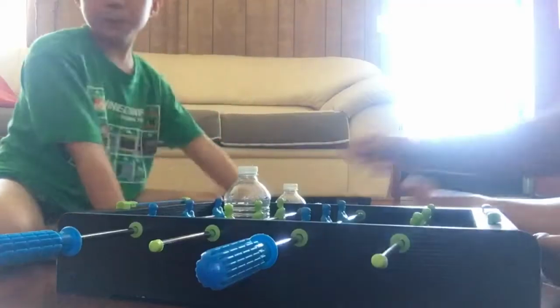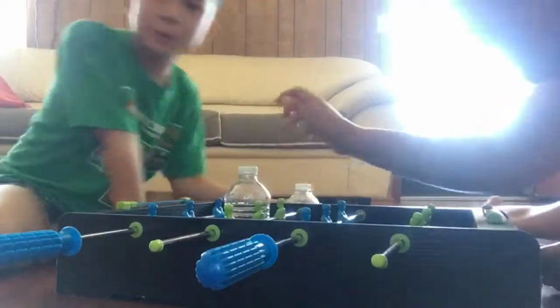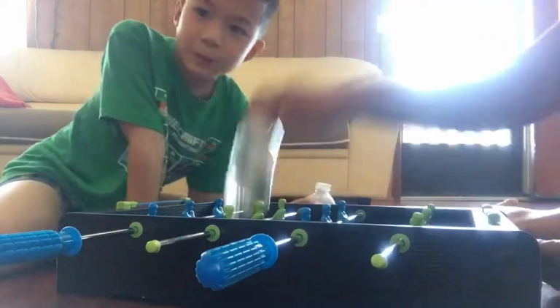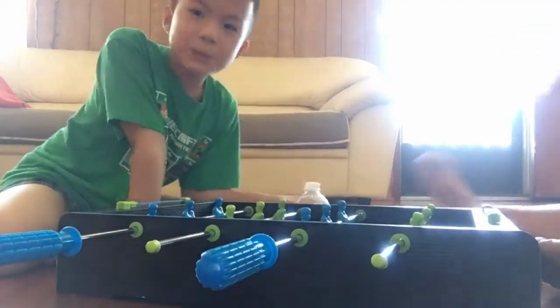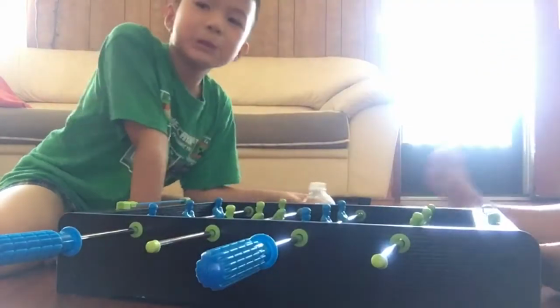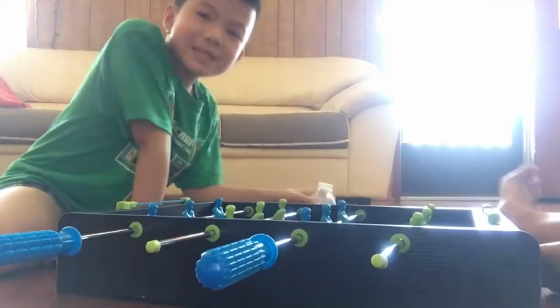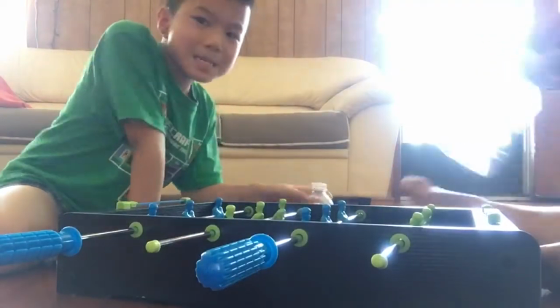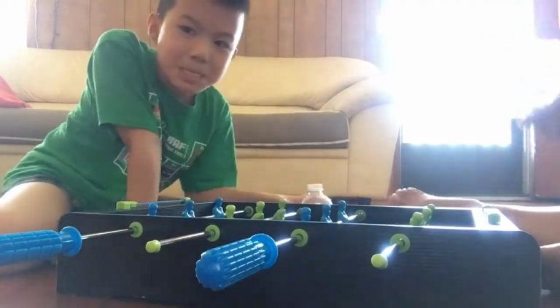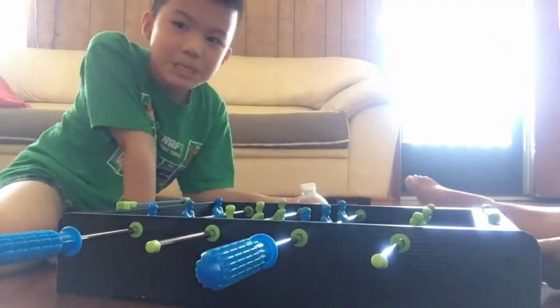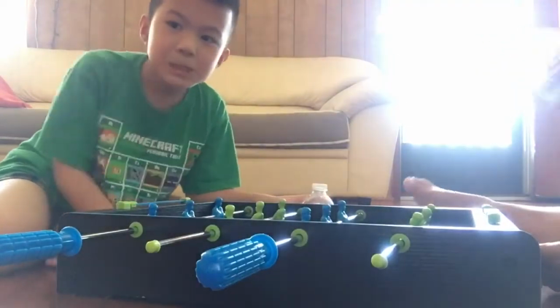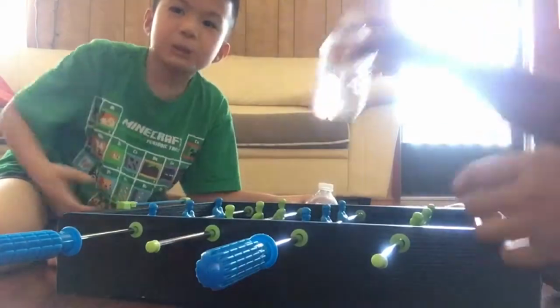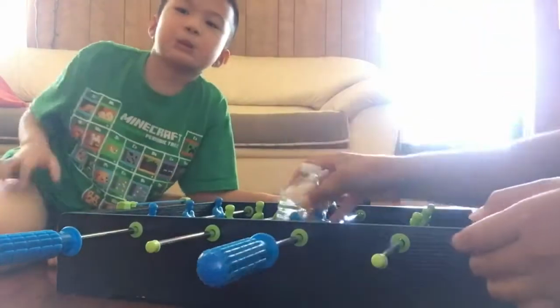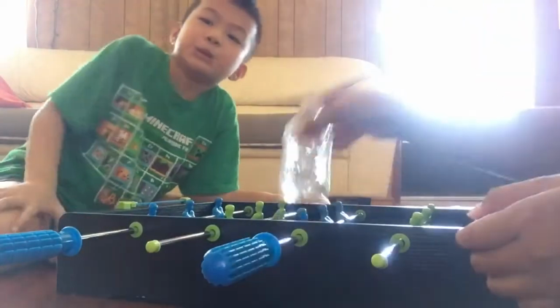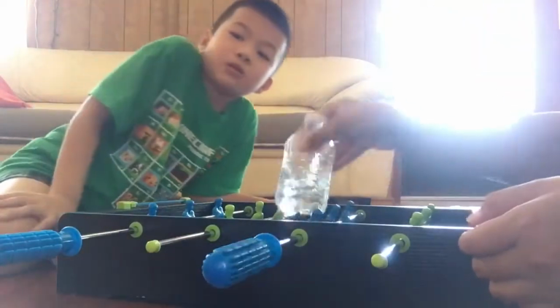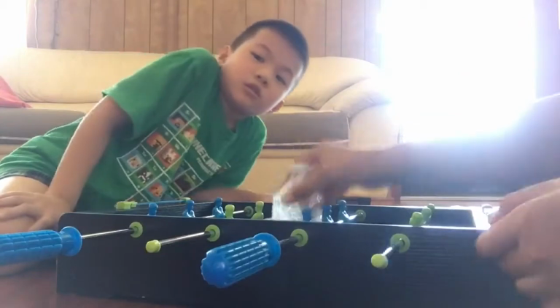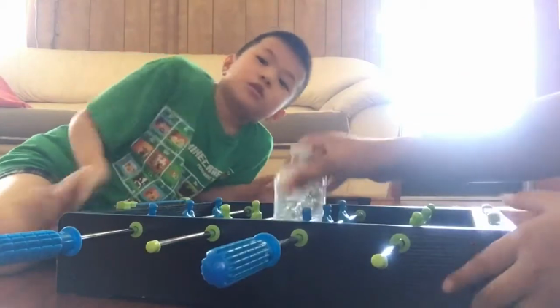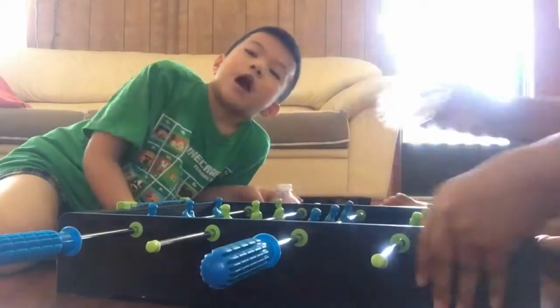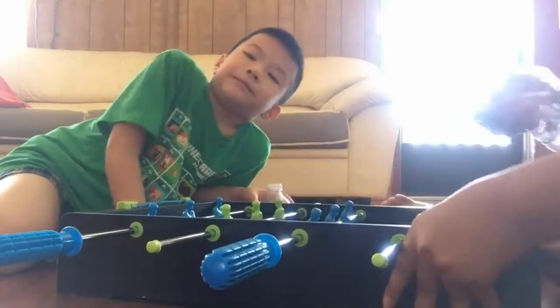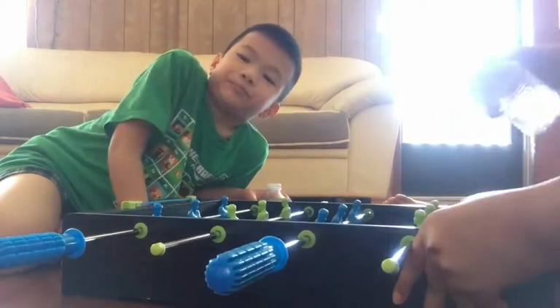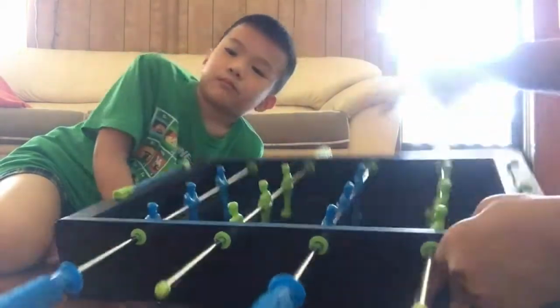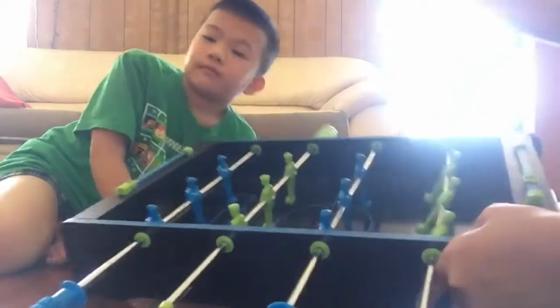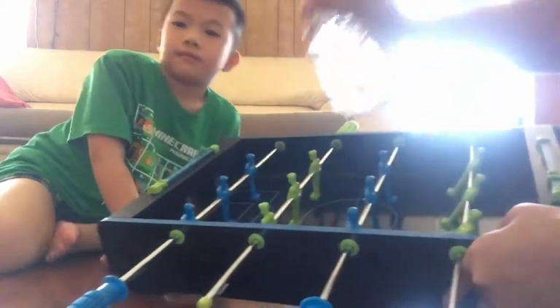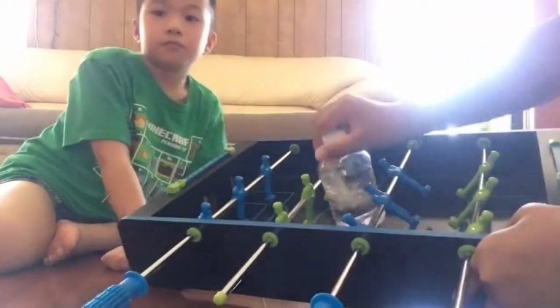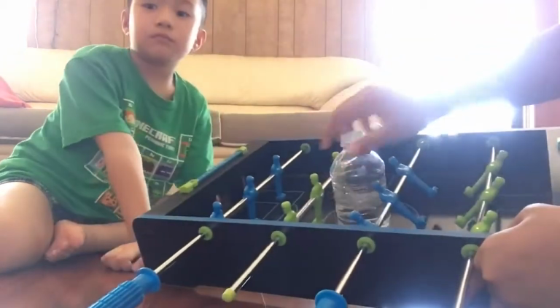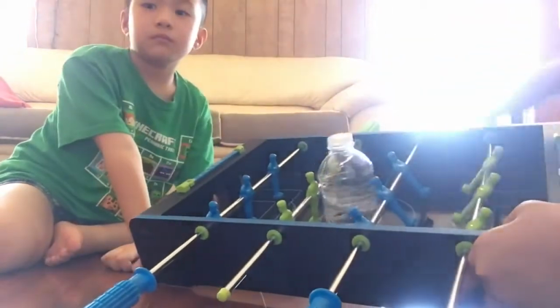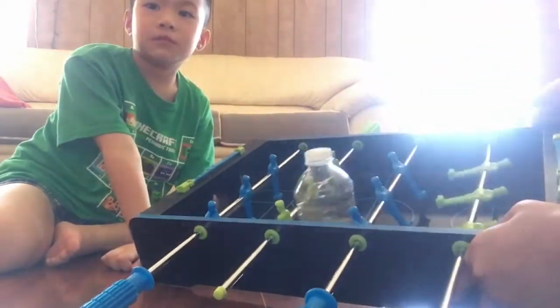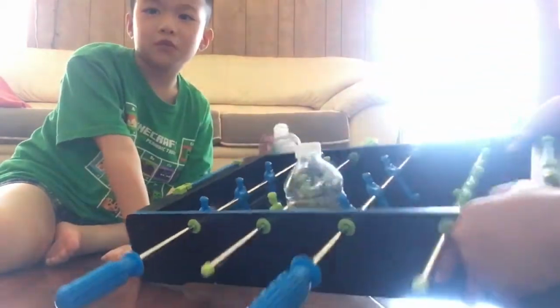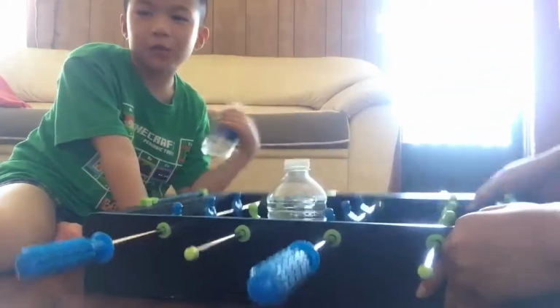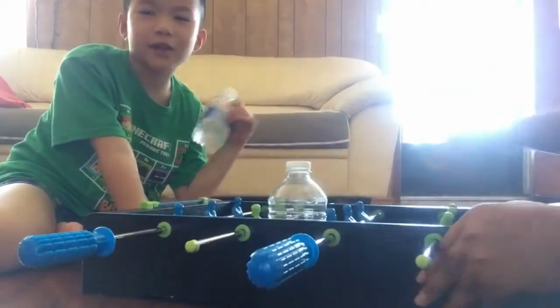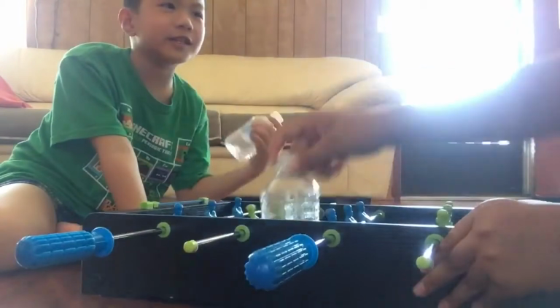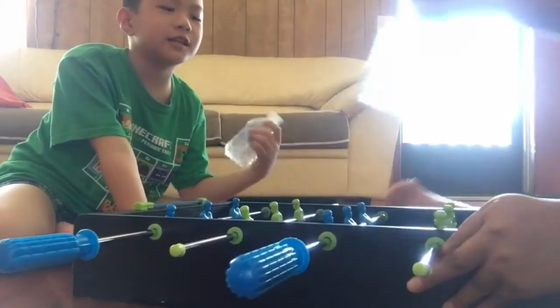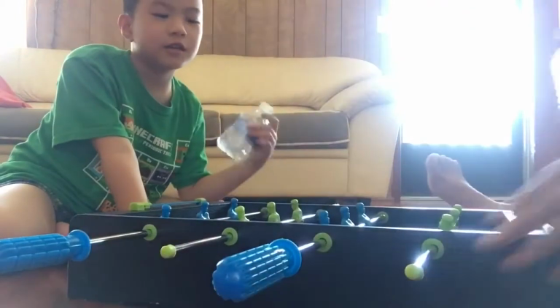So now we're going to try and flip the water bottle and try and land it into the middle, right here. So it looks like this. Try and land in the middle like that. So let's try it.